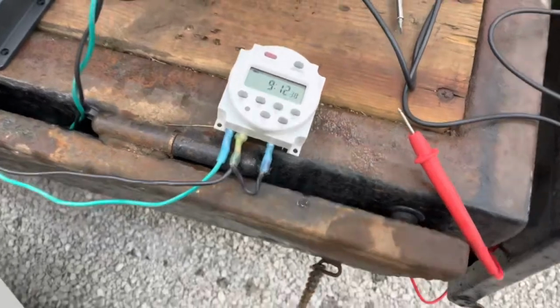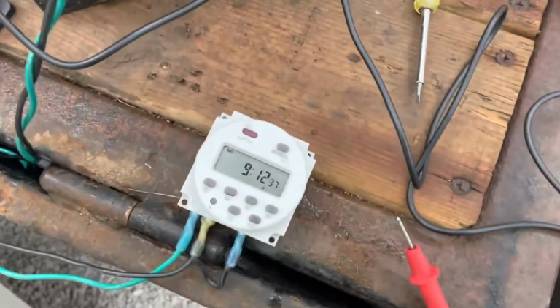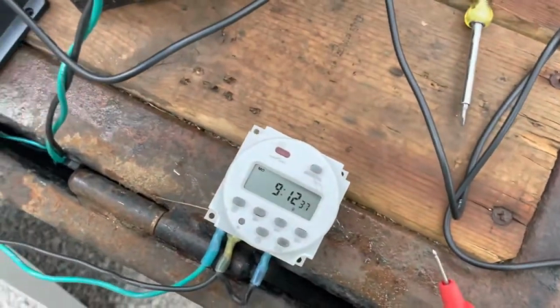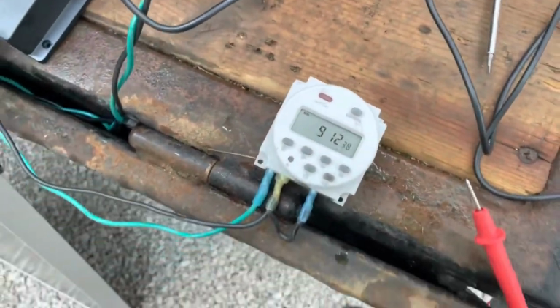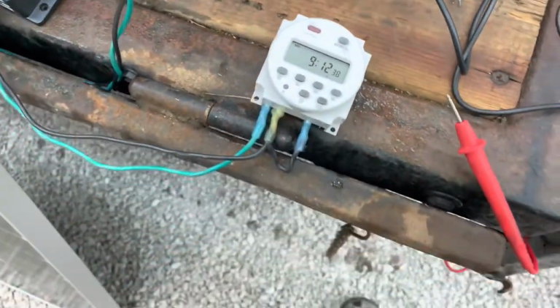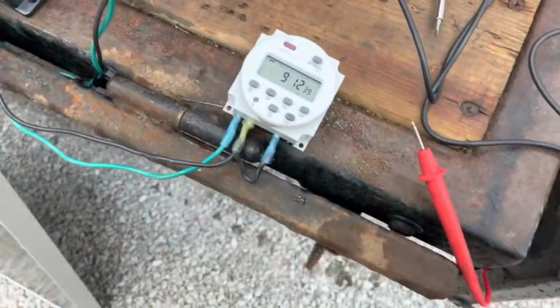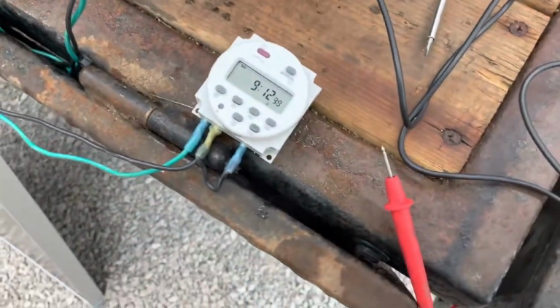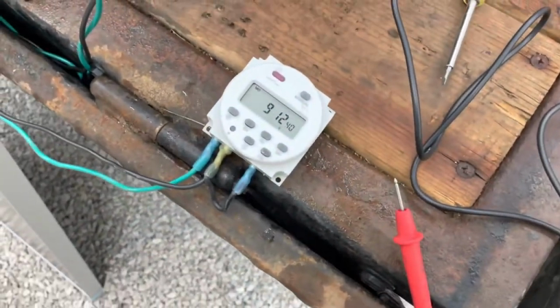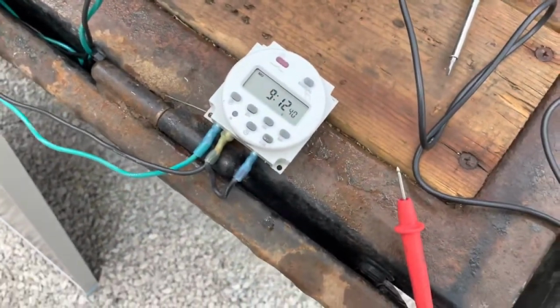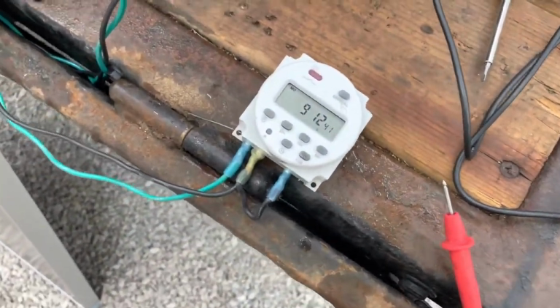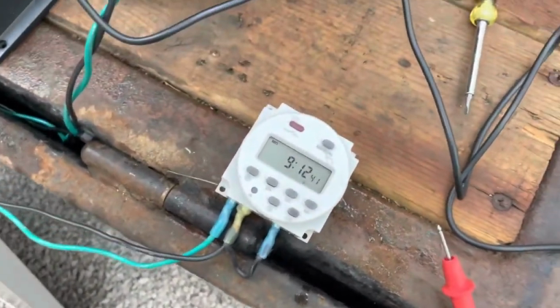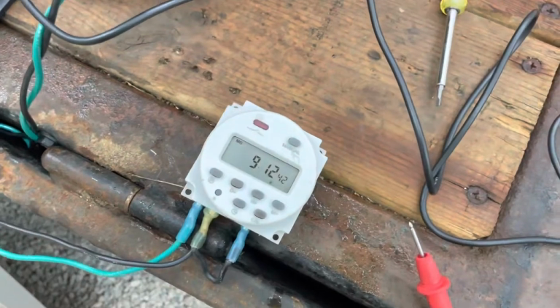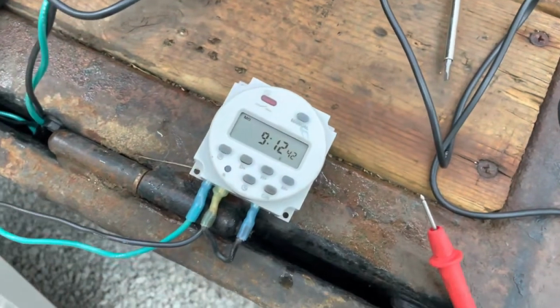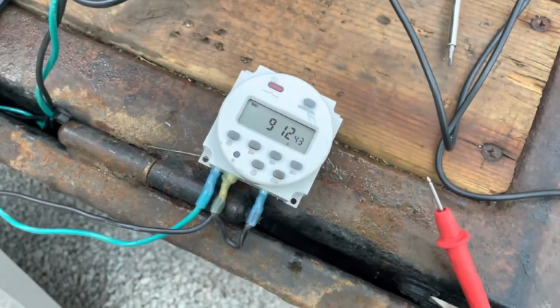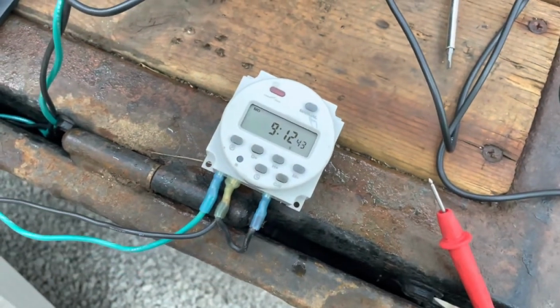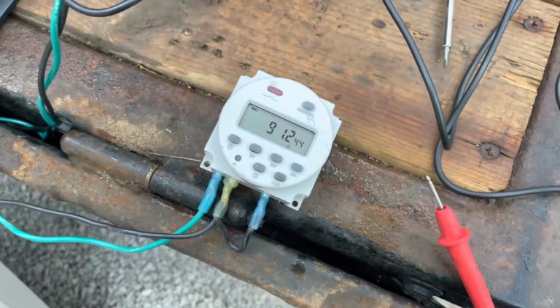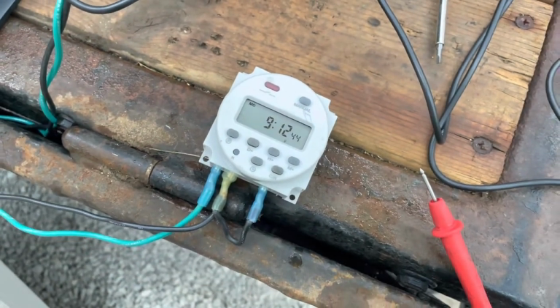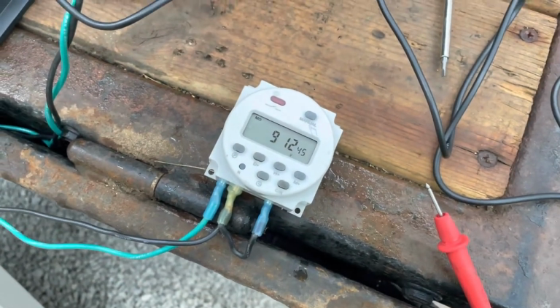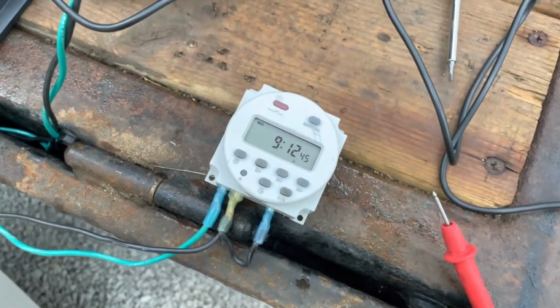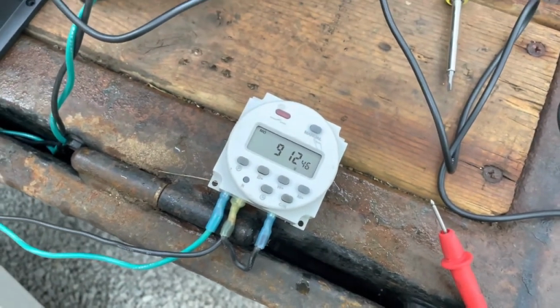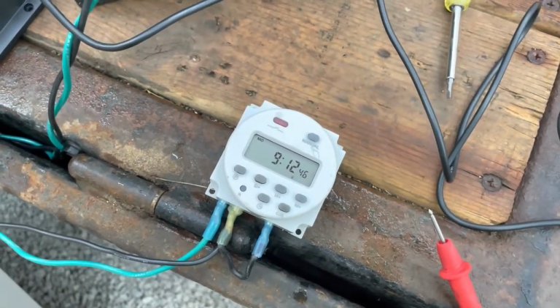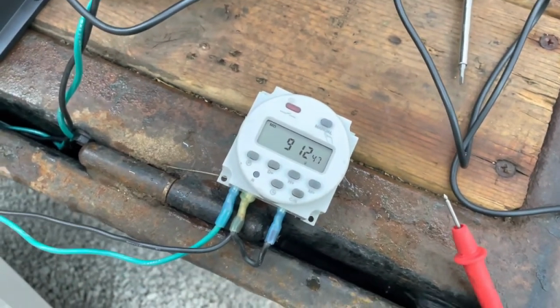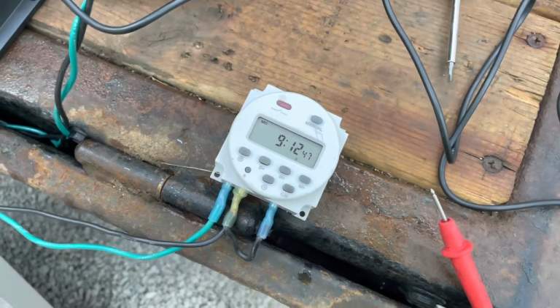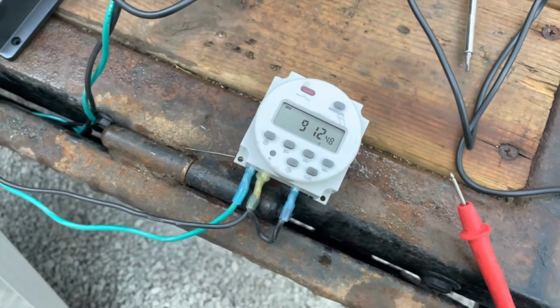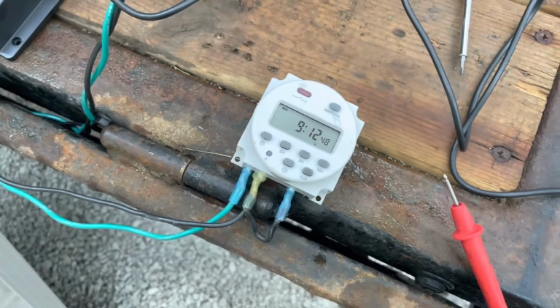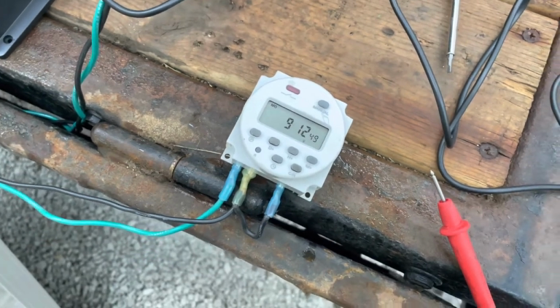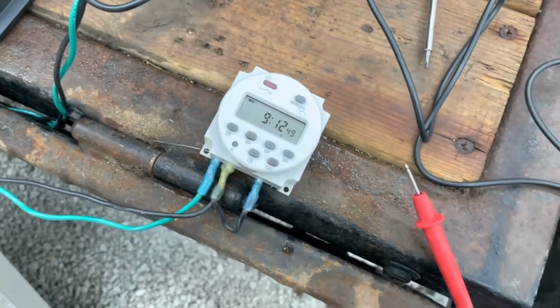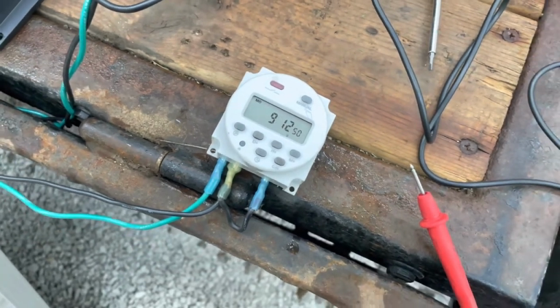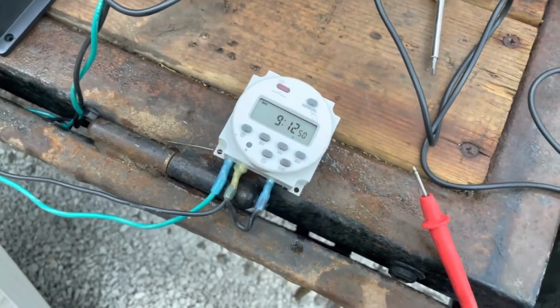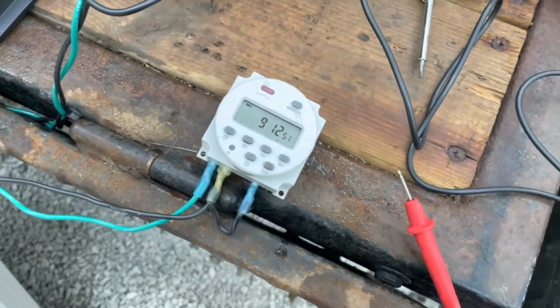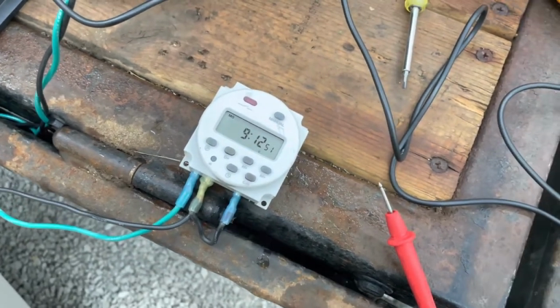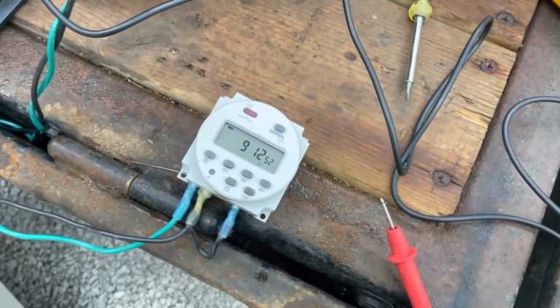Just want to make a fairly quick video here today just on this little 12 volt timer switch I picked up on Amazon. It's super cheap — like 15 bucks Canadian, free shipping. So I think it's pretty awesome for what it does.